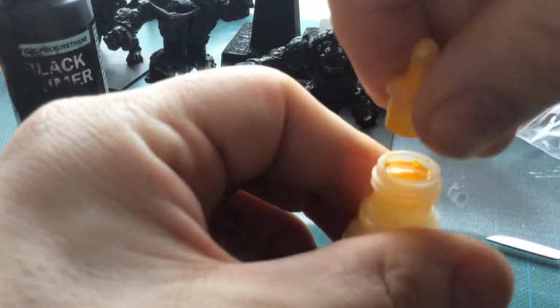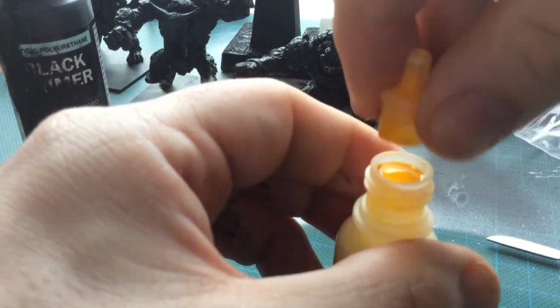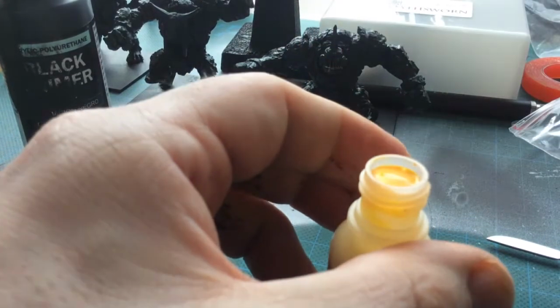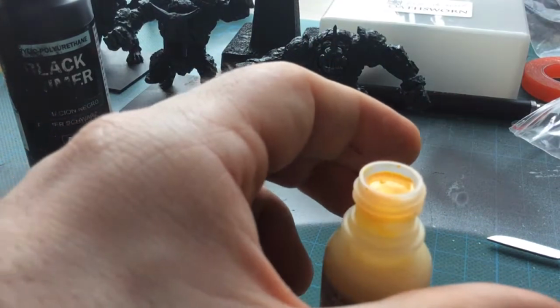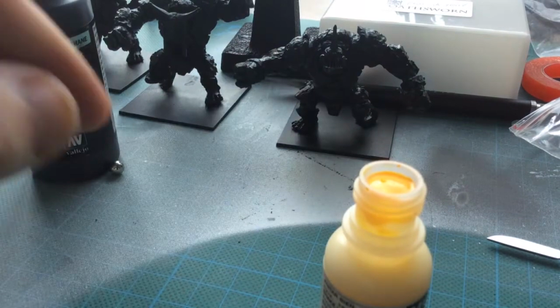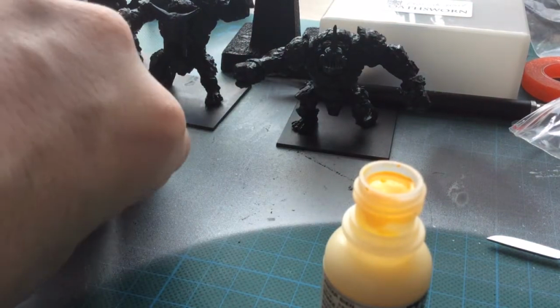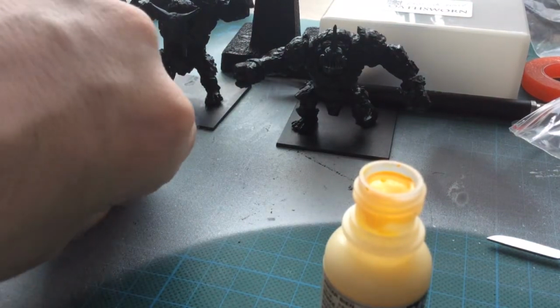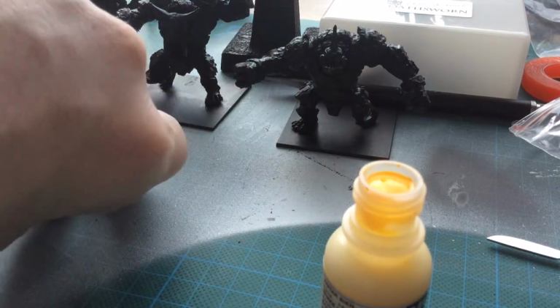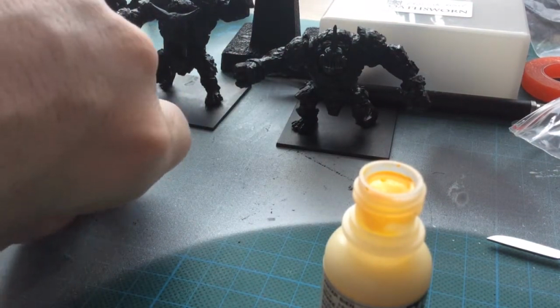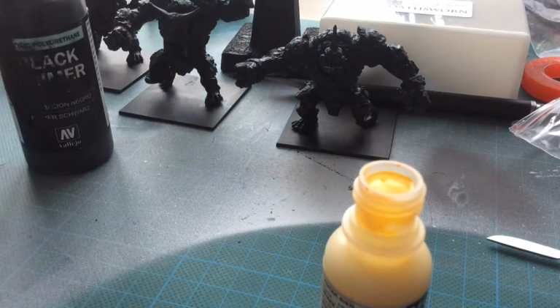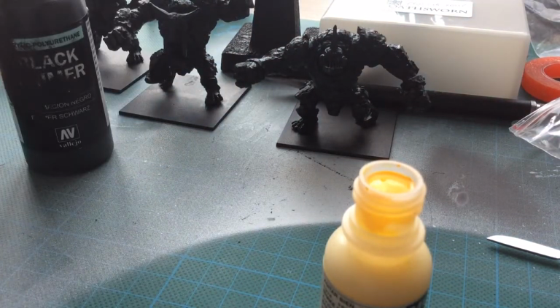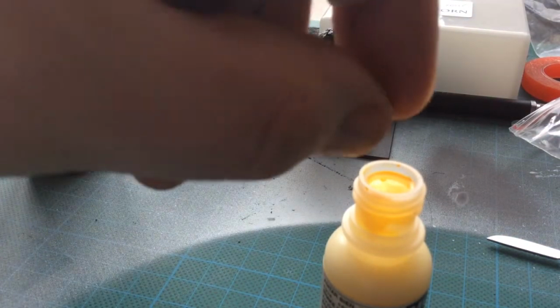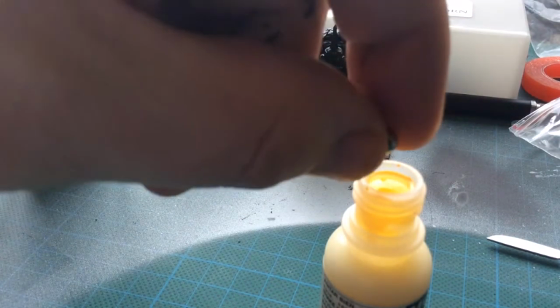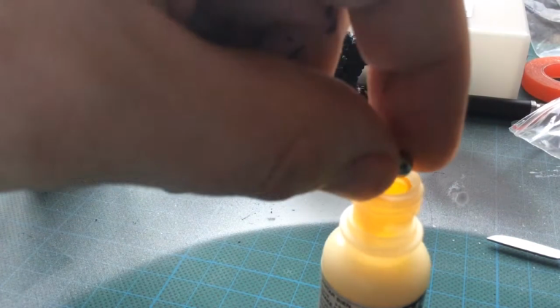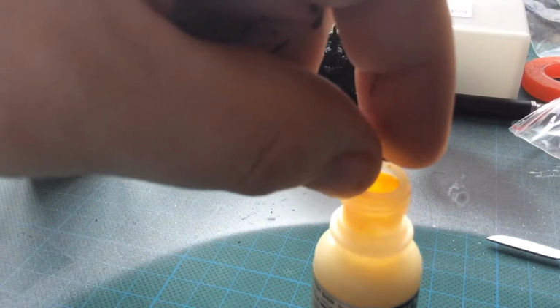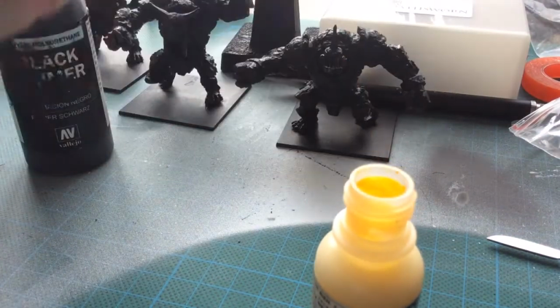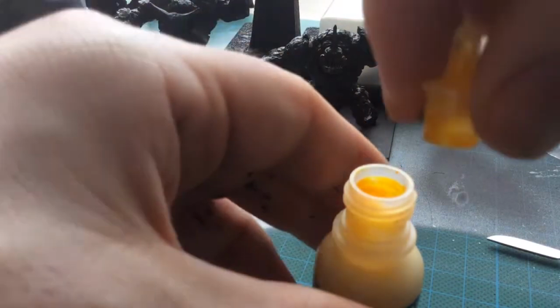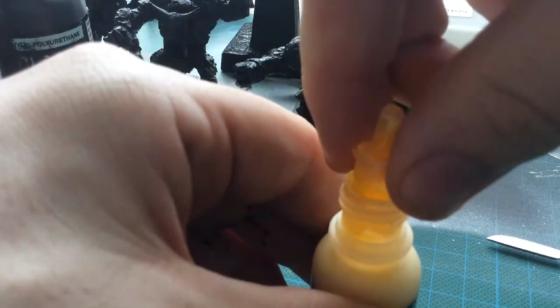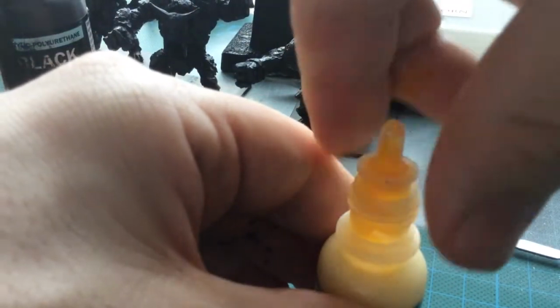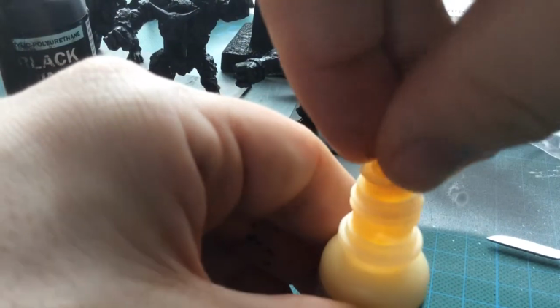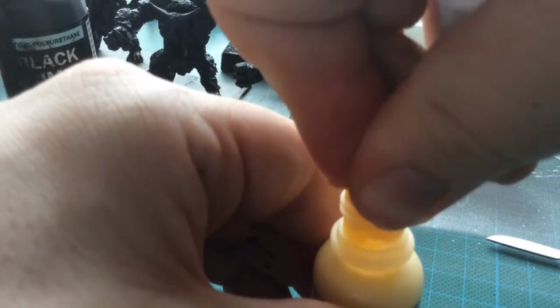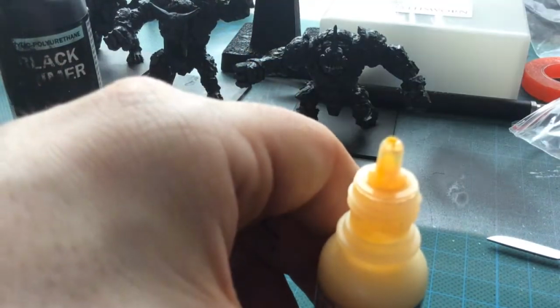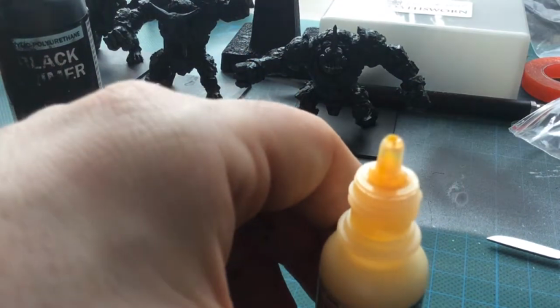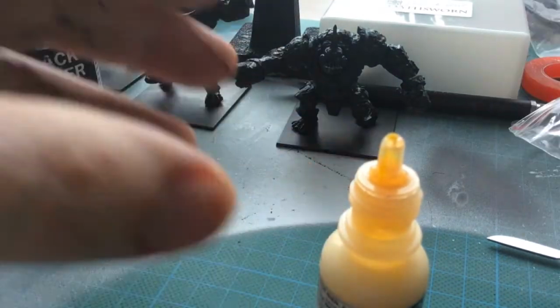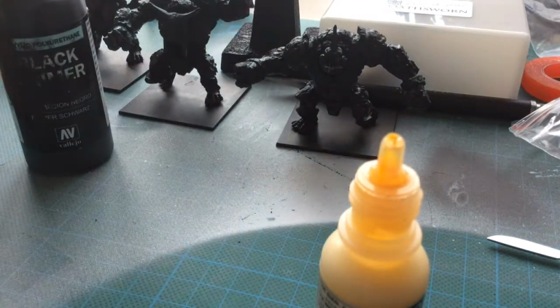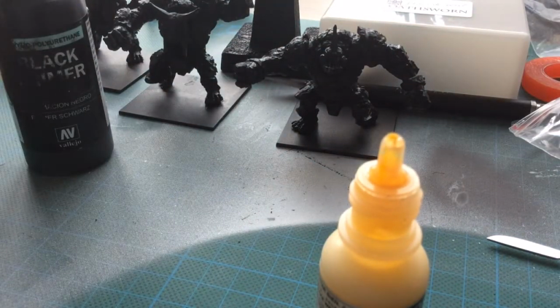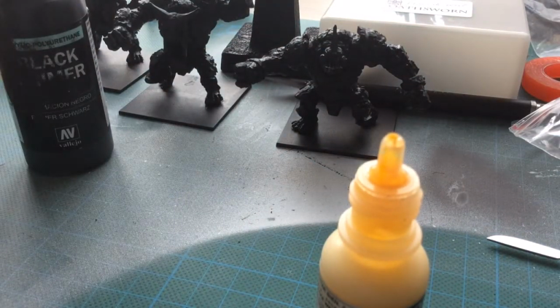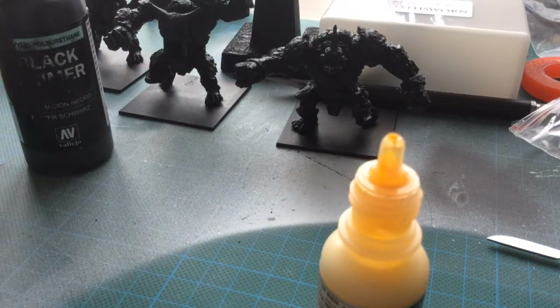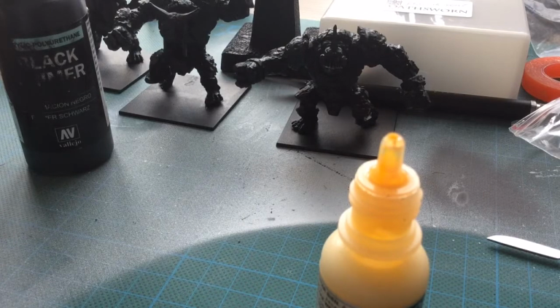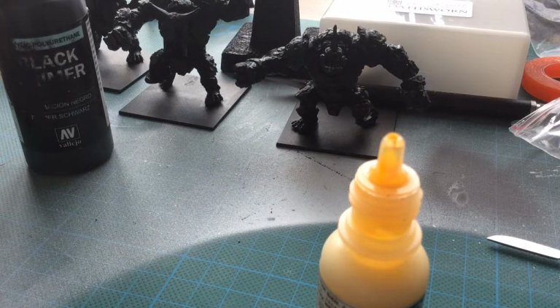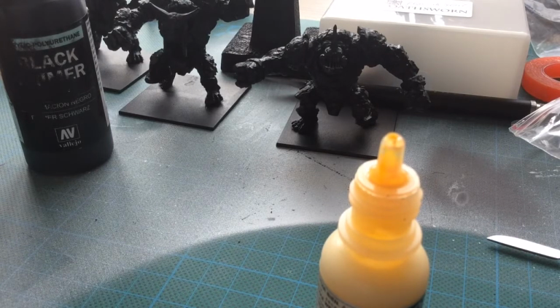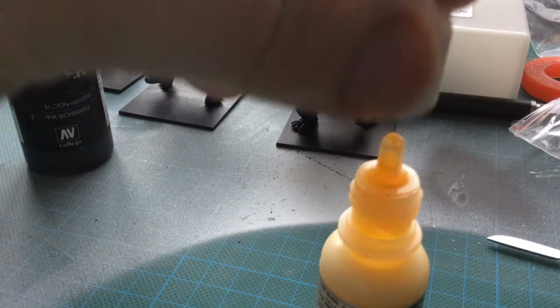Okay, so take that off. Stainless steel, because we don't want it to rust. Into the paint. Push back on. Use my little bit of kitchen towel to wipe my hand.